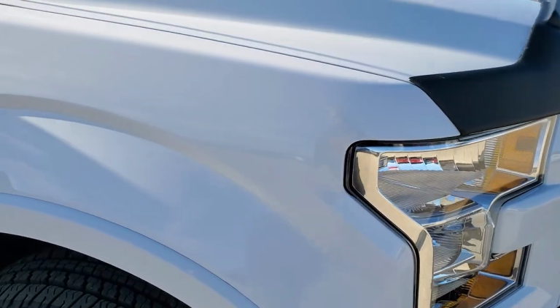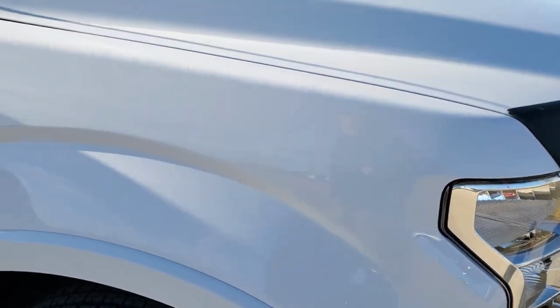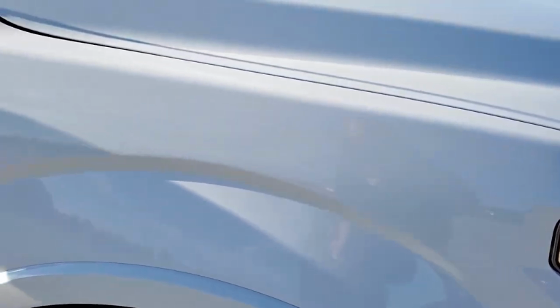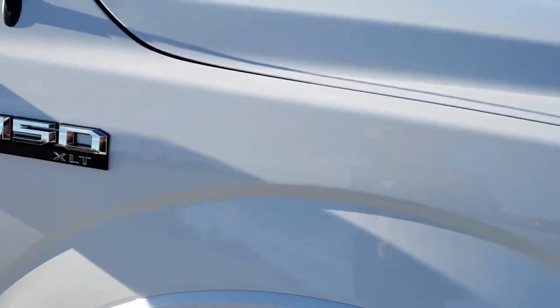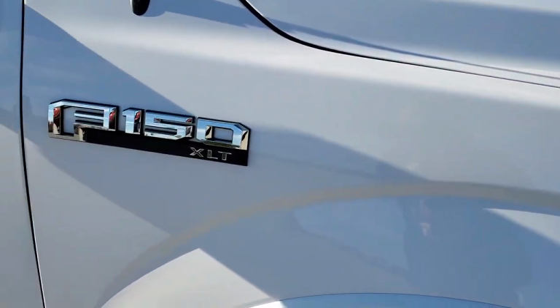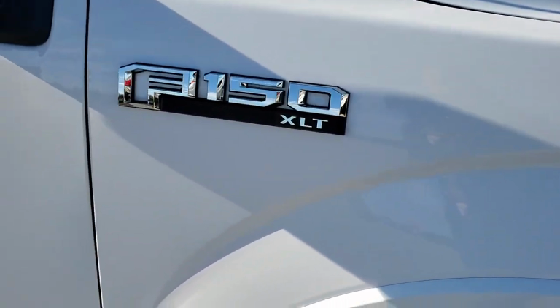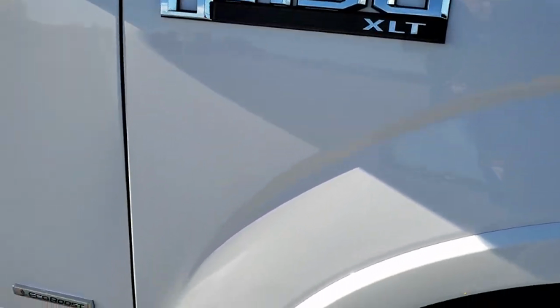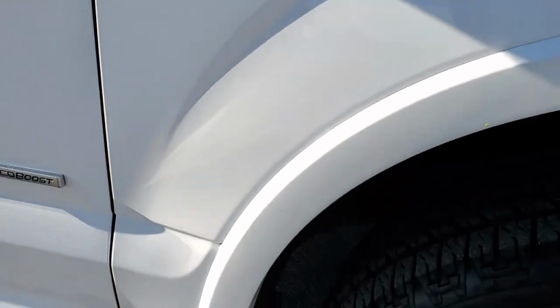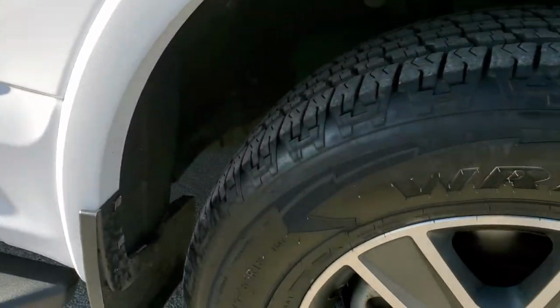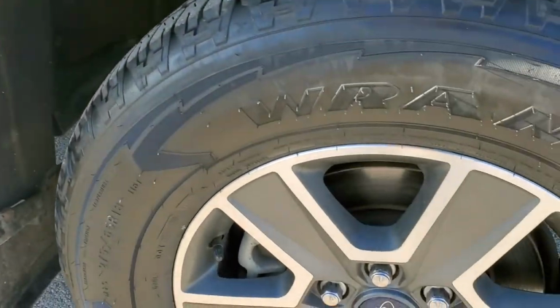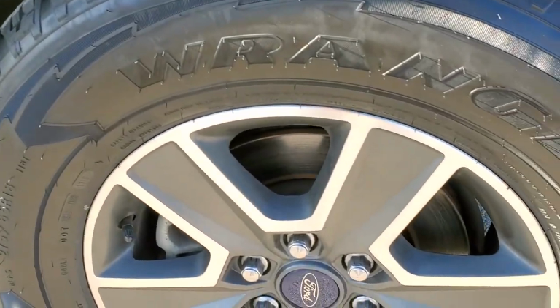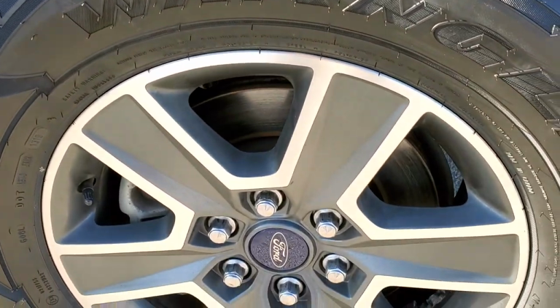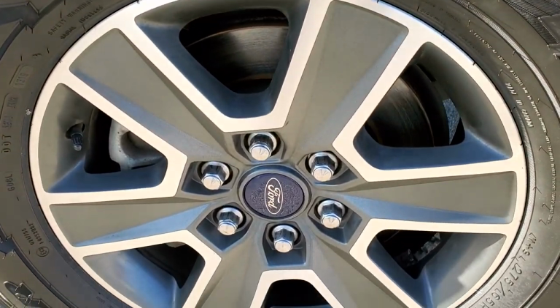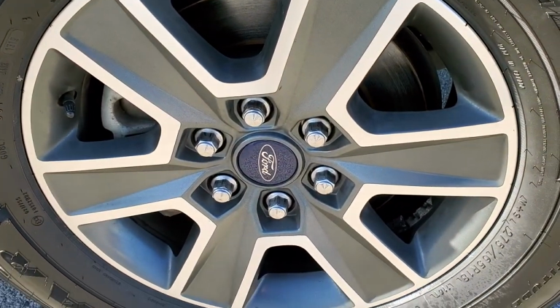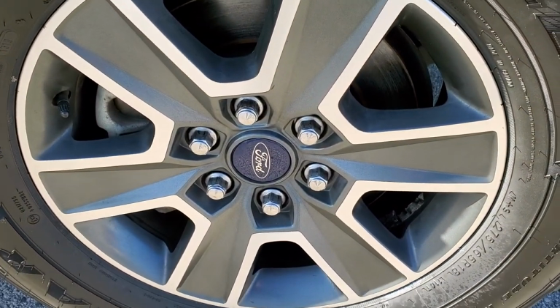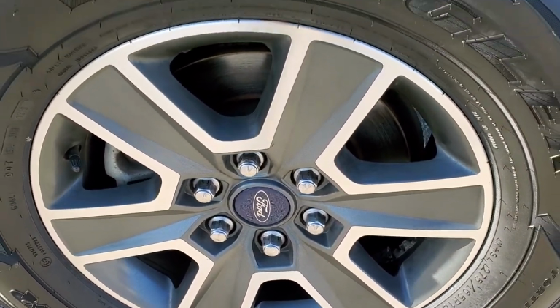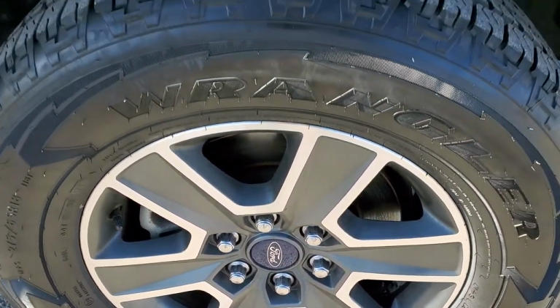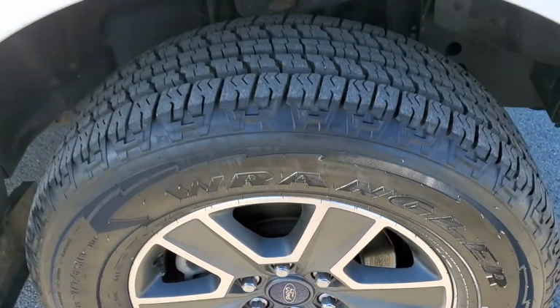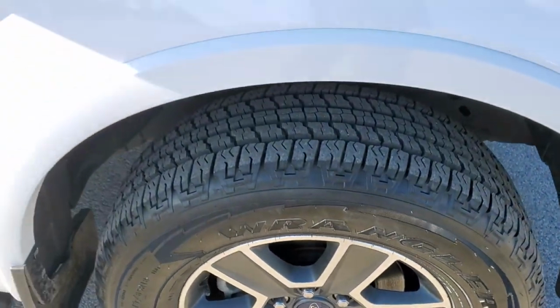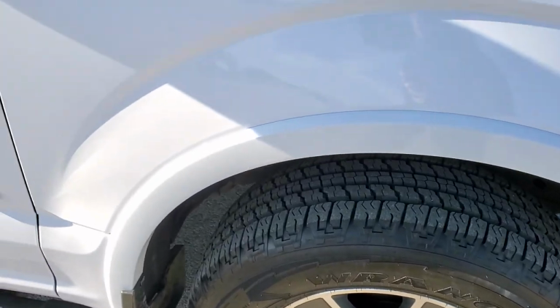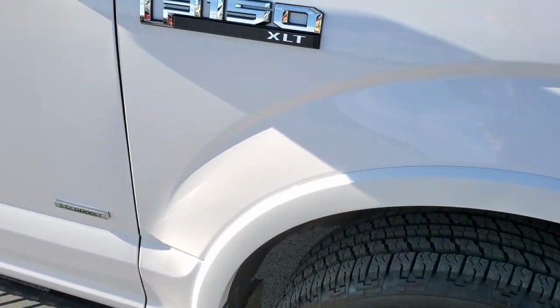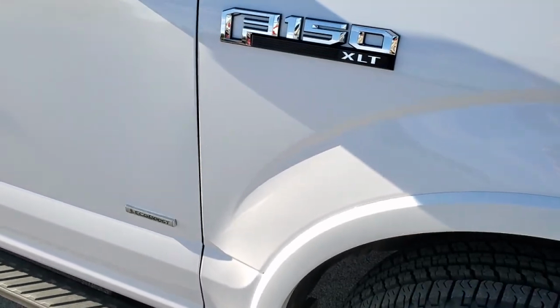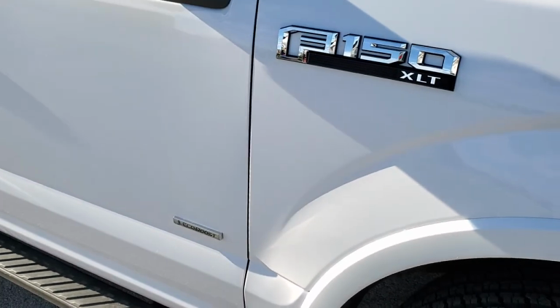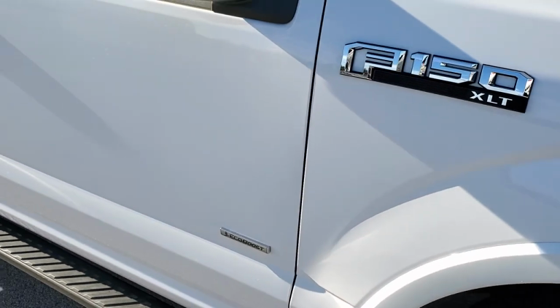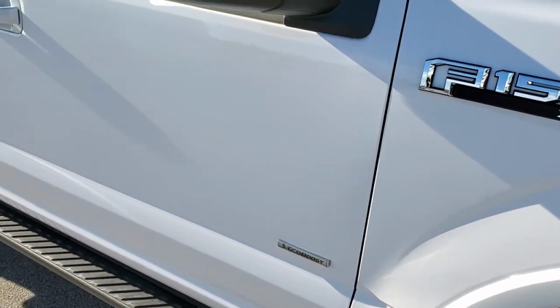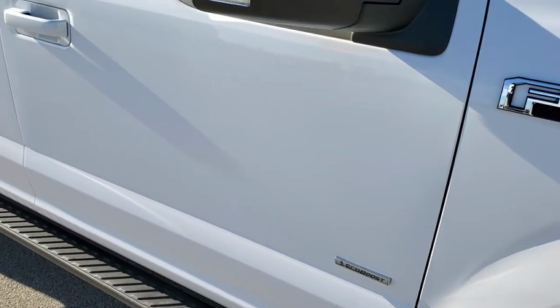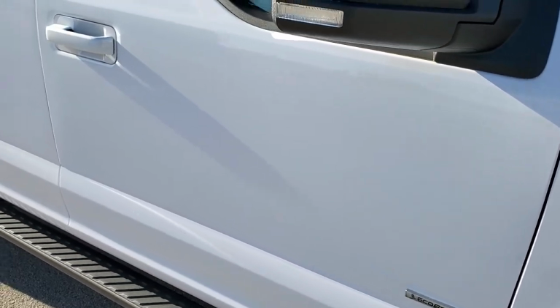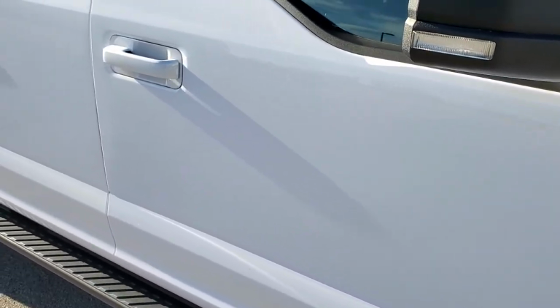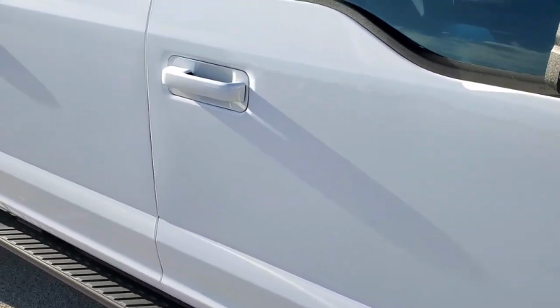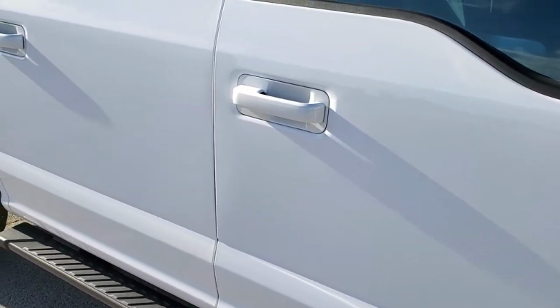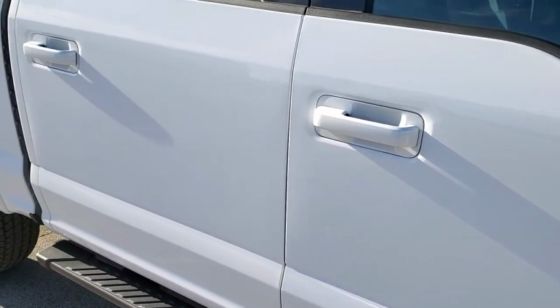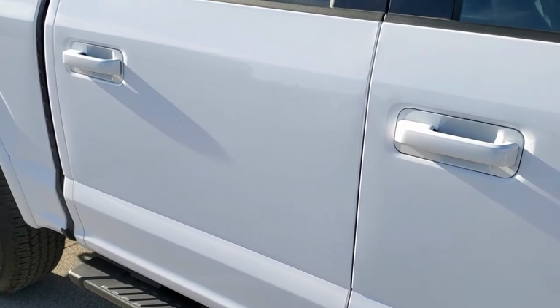Passenger side front fender — no dents or dings on there. And the passenger side rim — no scuffs or scrapes. As you go down this side of the truck, take note of how clean the body is, how reflective and mirror-like that paint is.